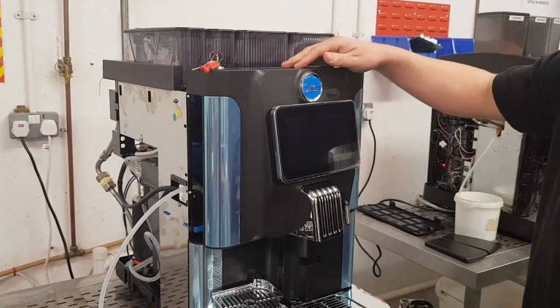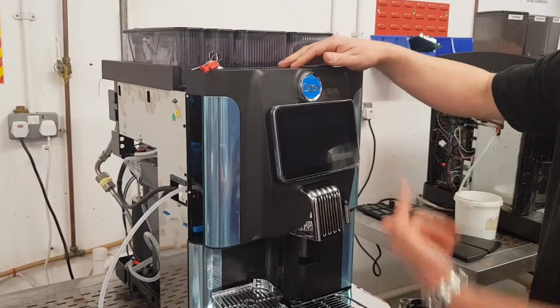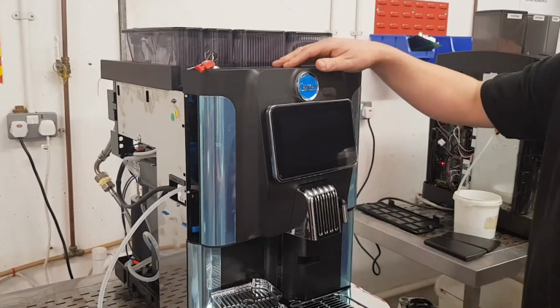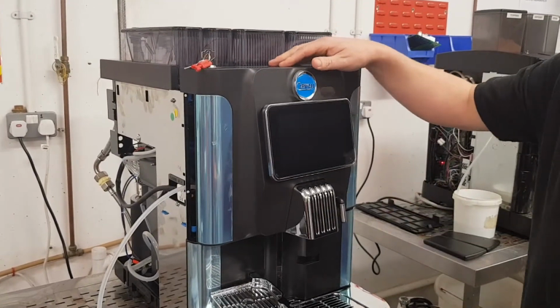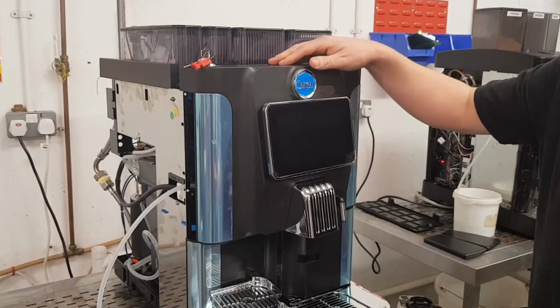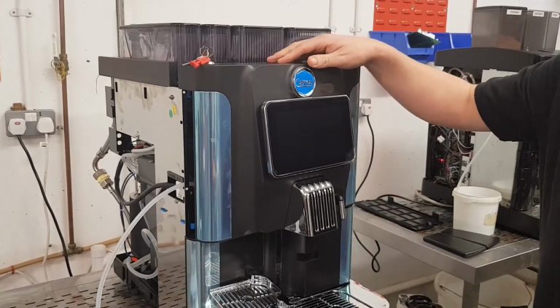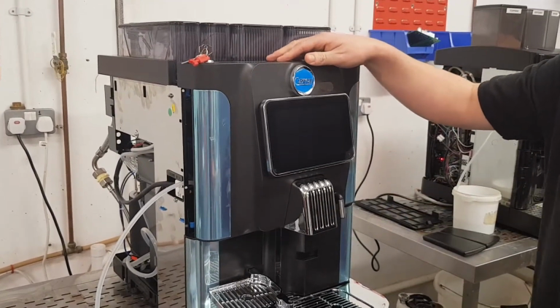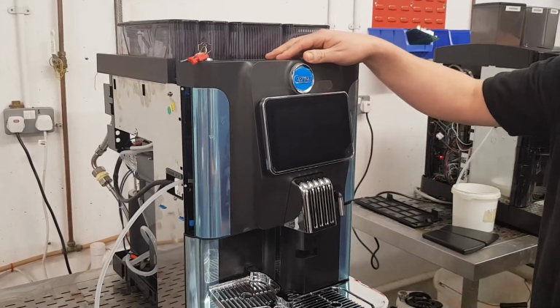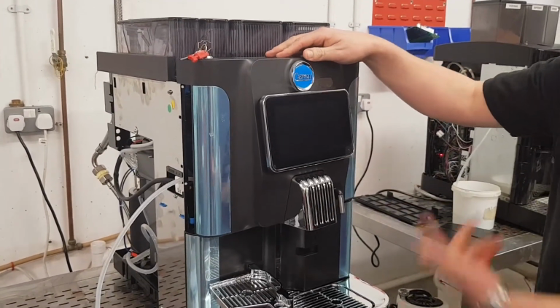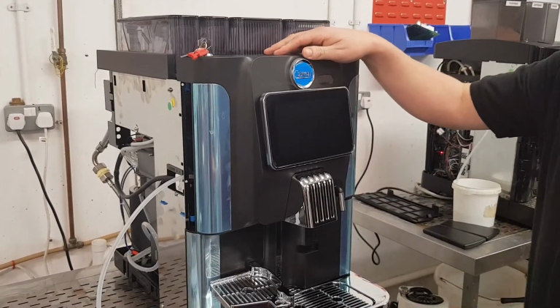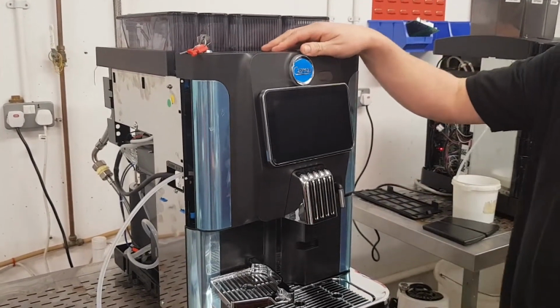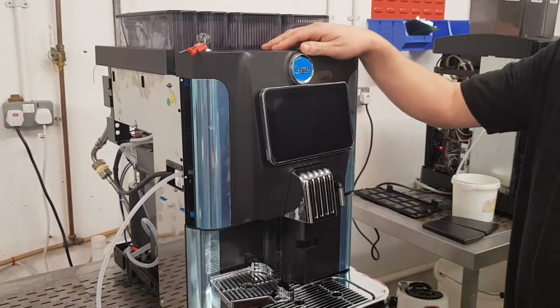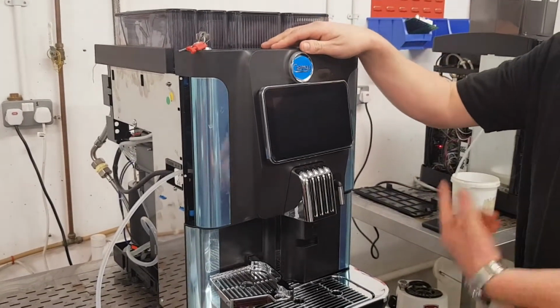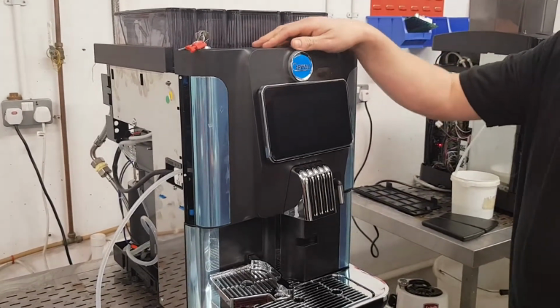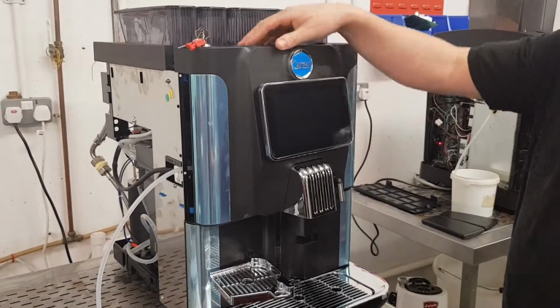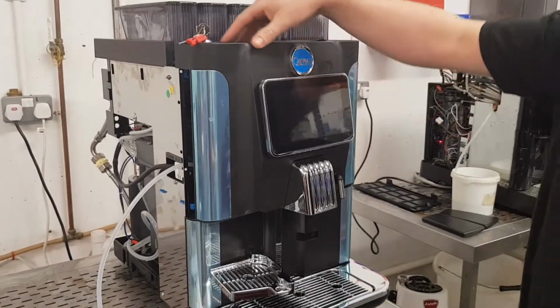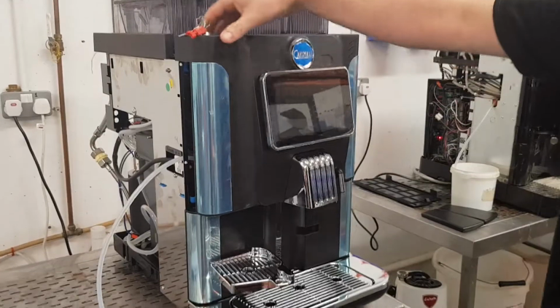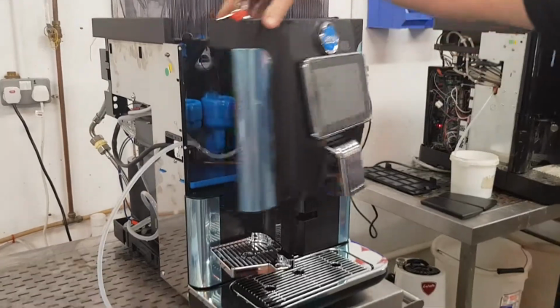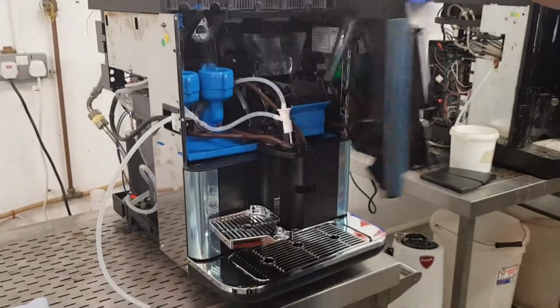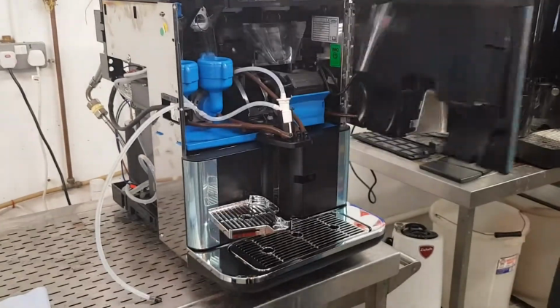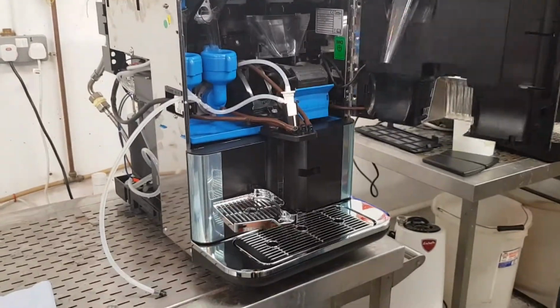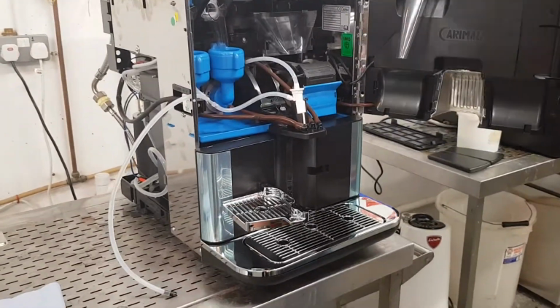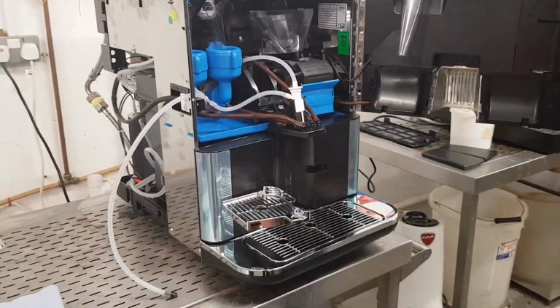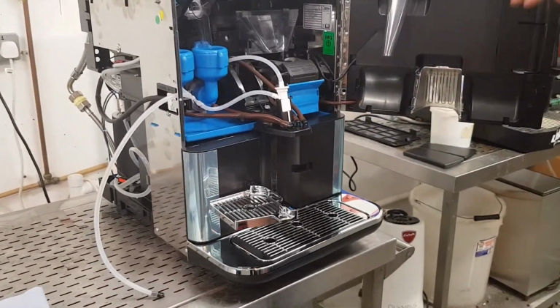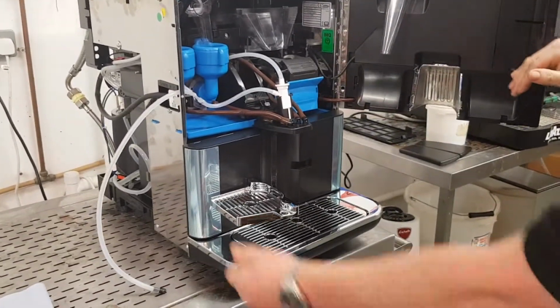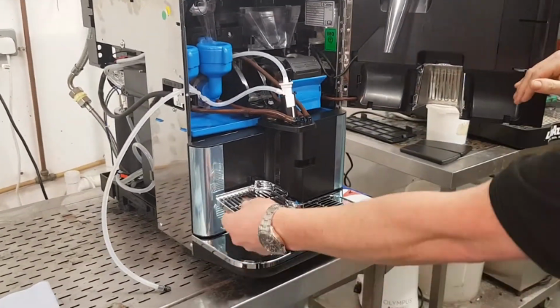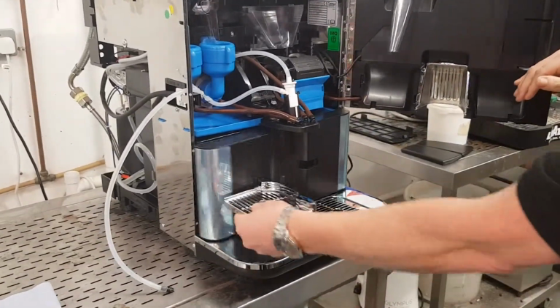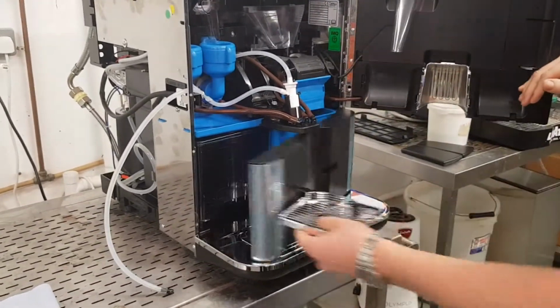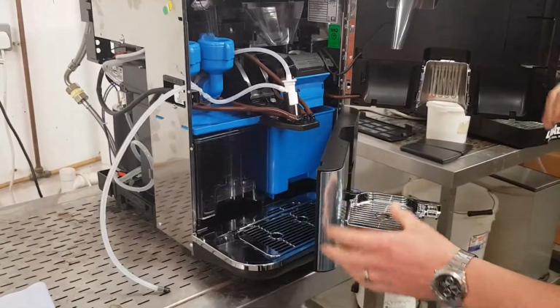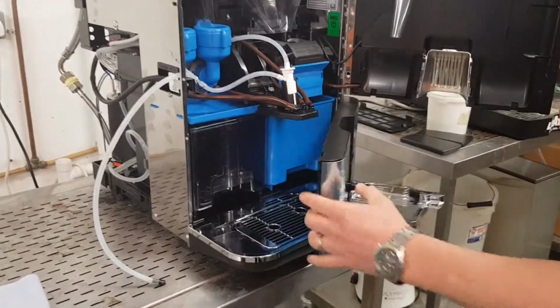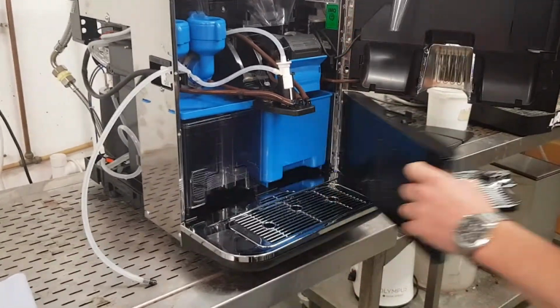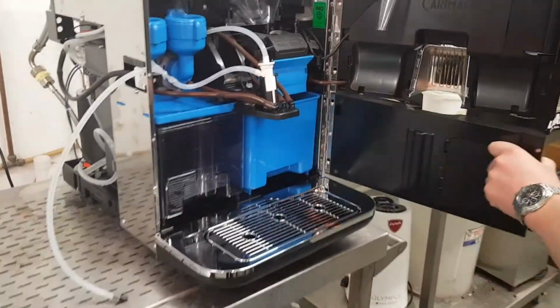The machine will power itself off, so it's safe now to put your hands inside the machine. Open the door fully, and the bottom door fully.